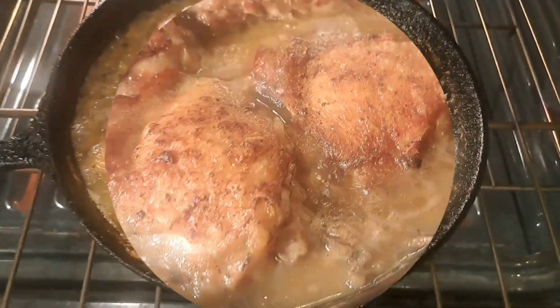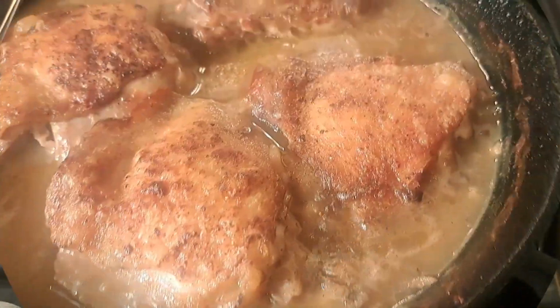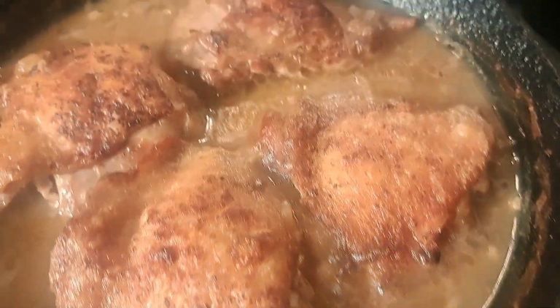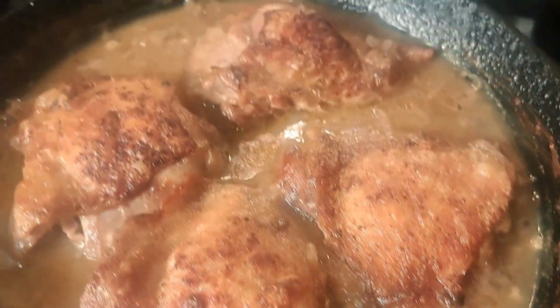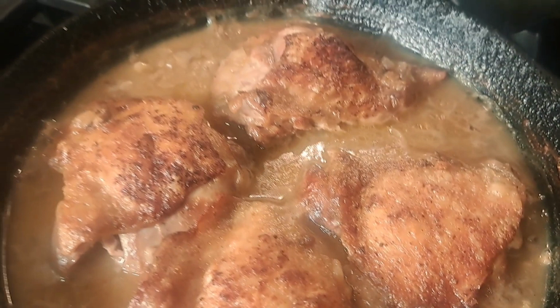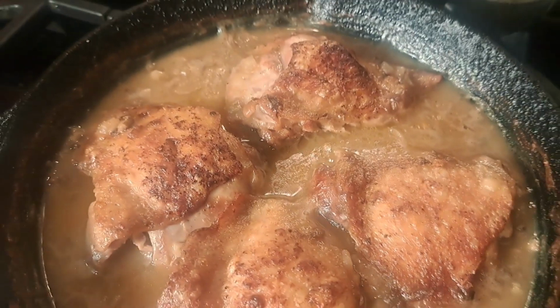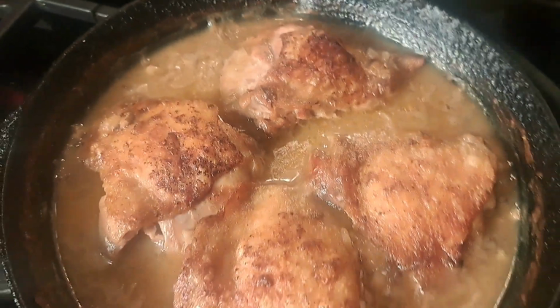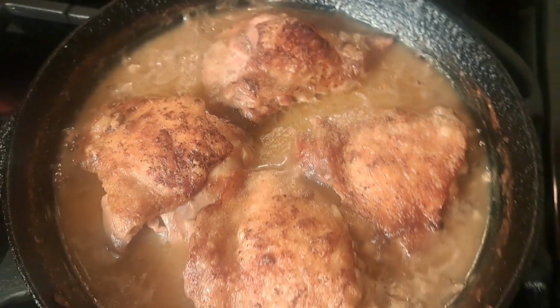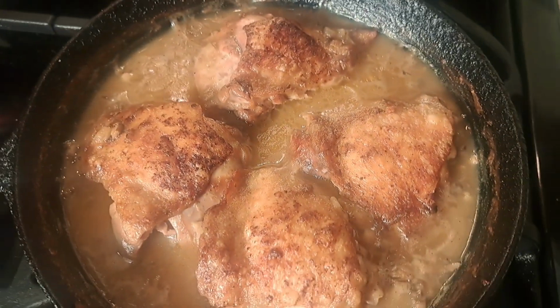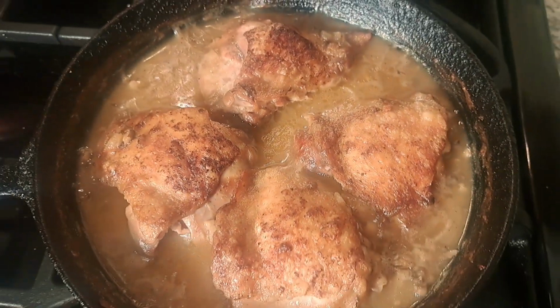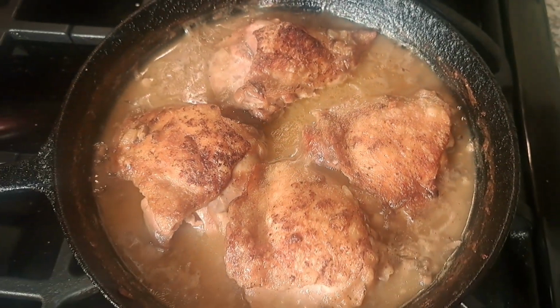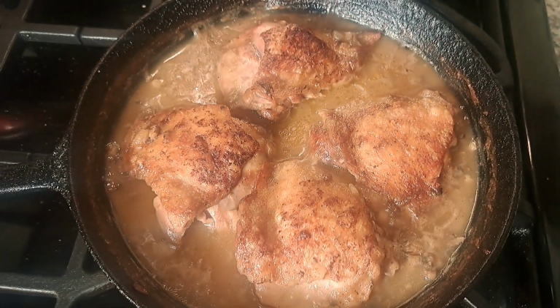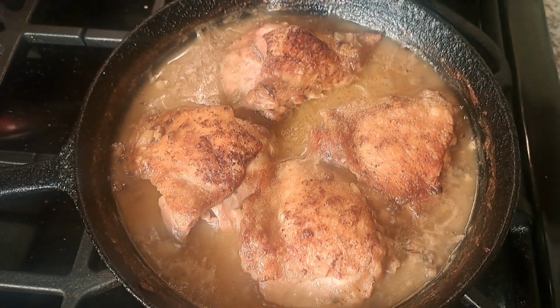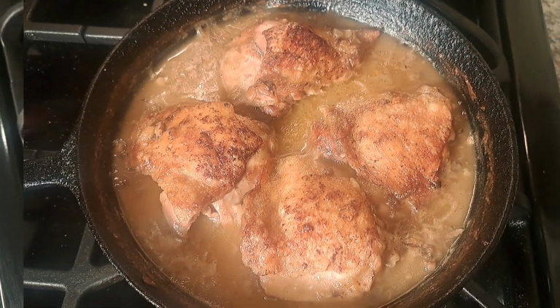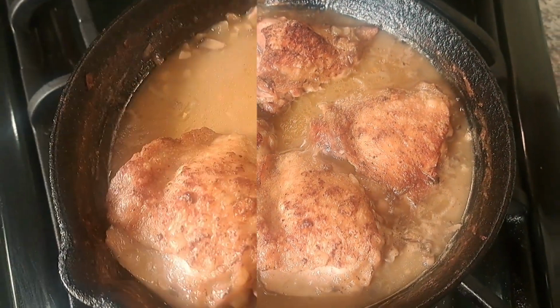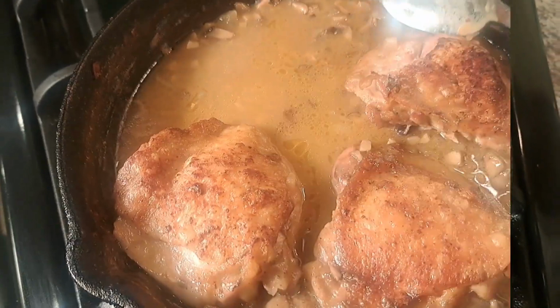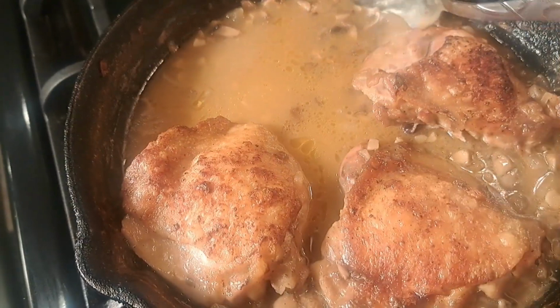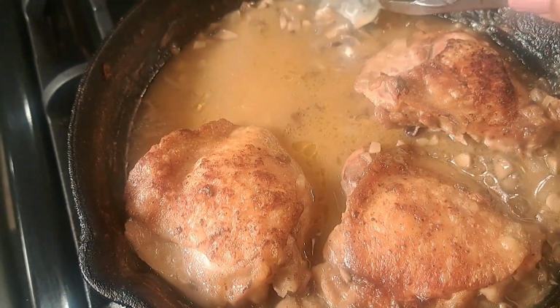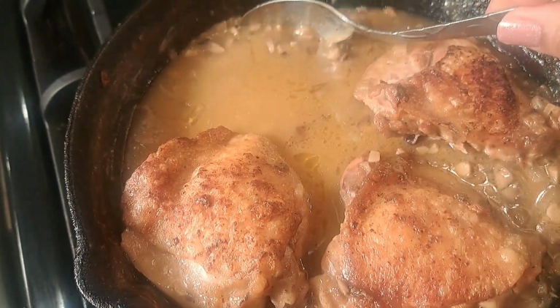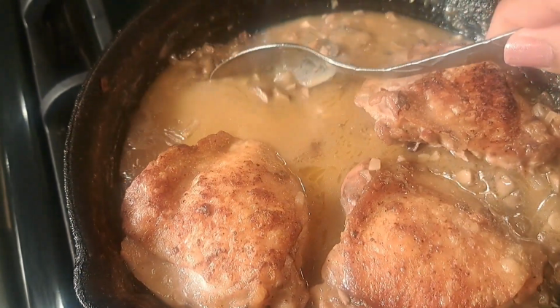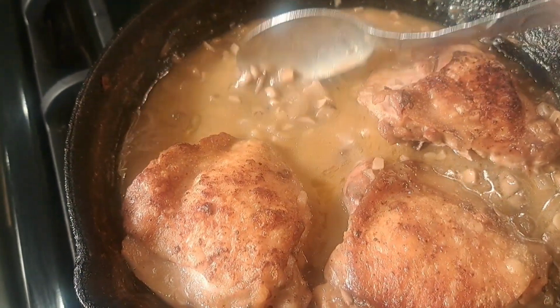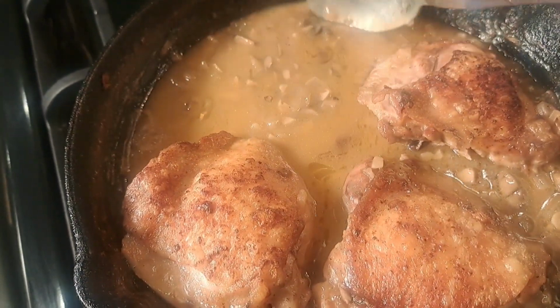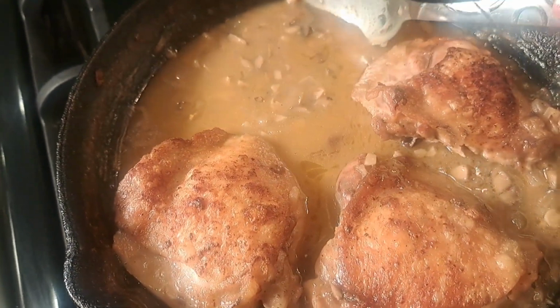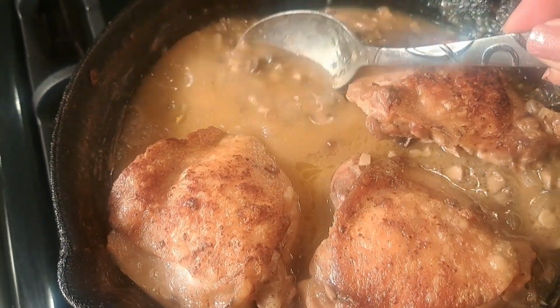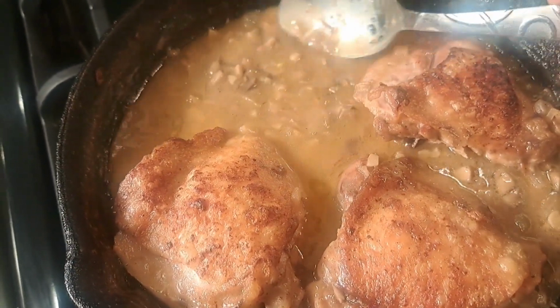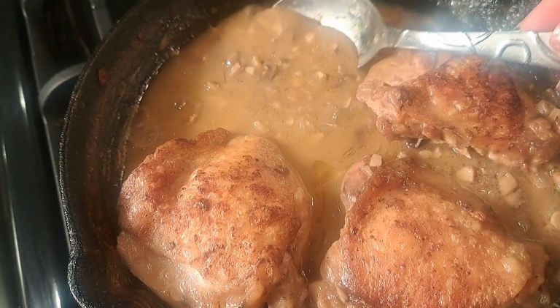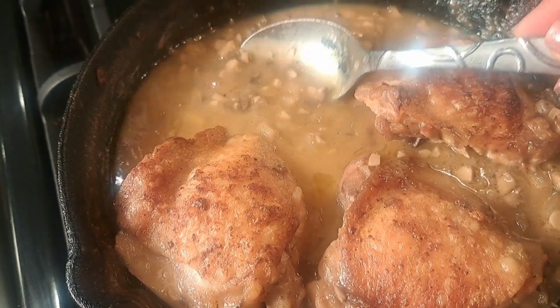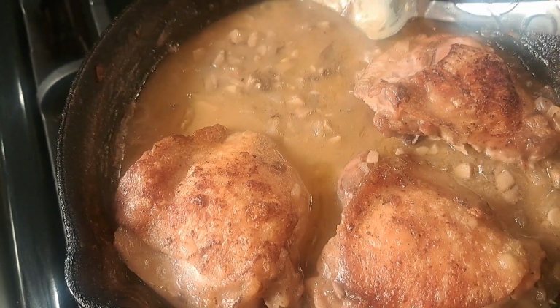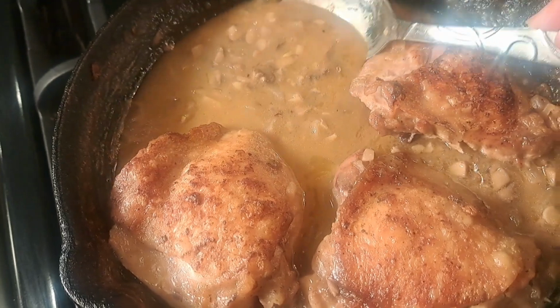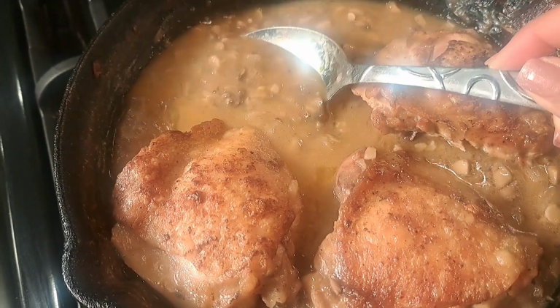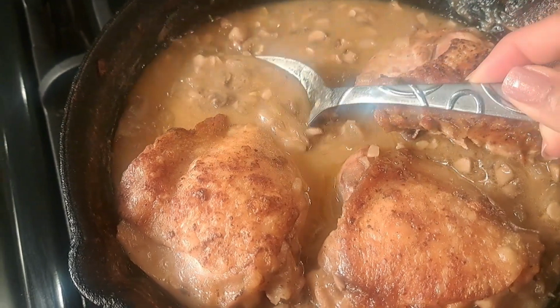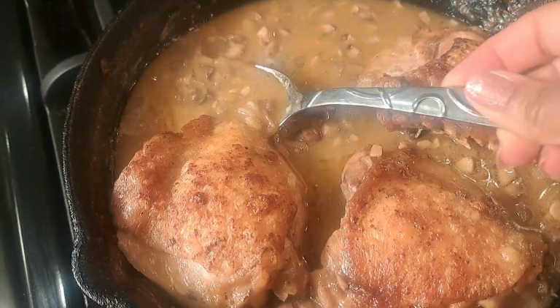And just like that, after about an hour, it's good. It's ready. Let's eat.